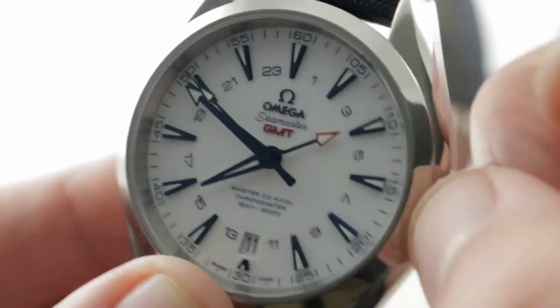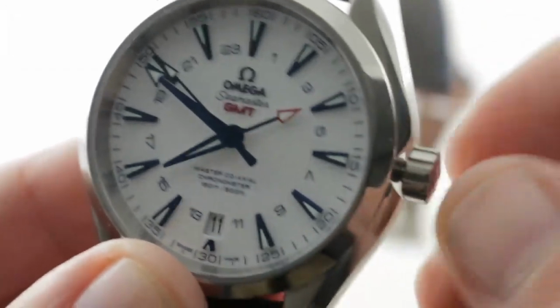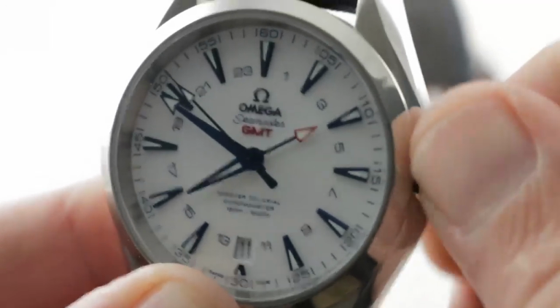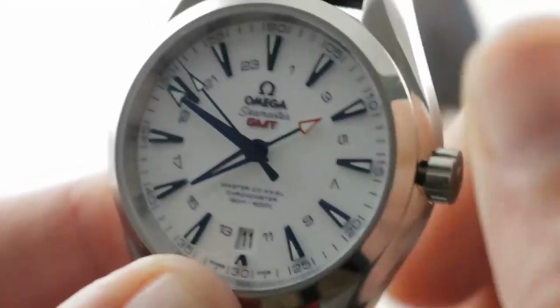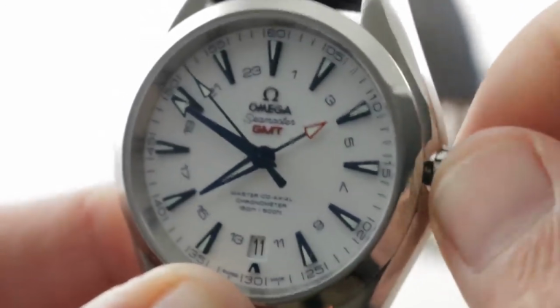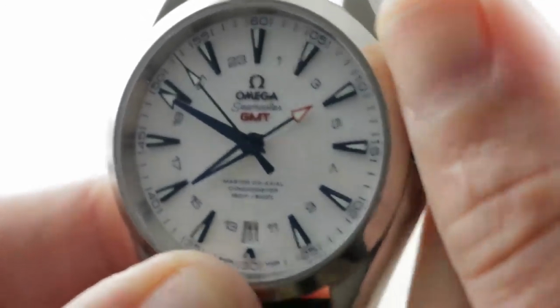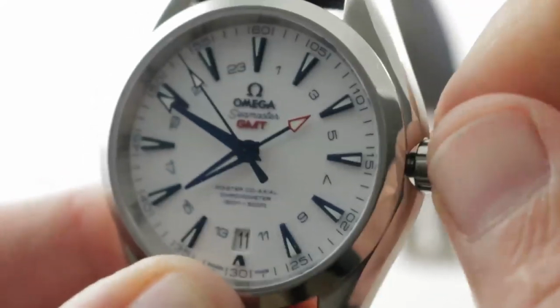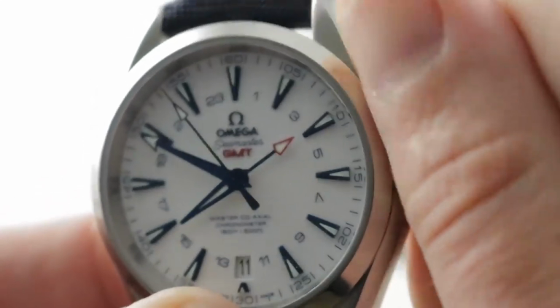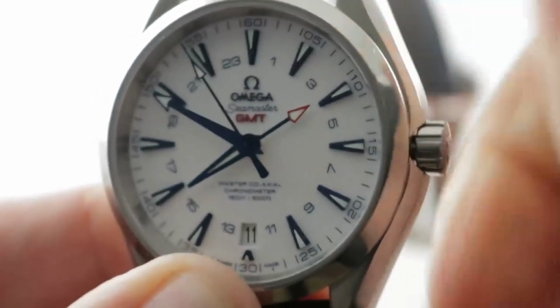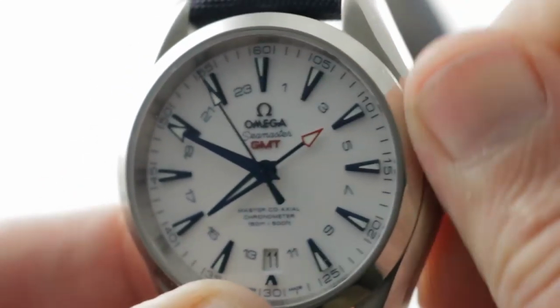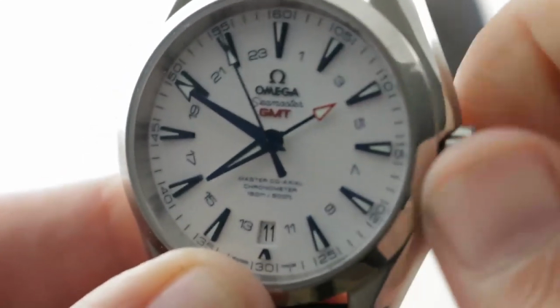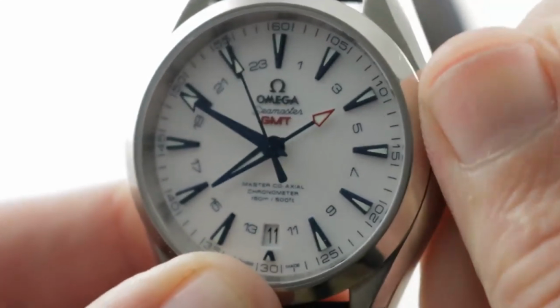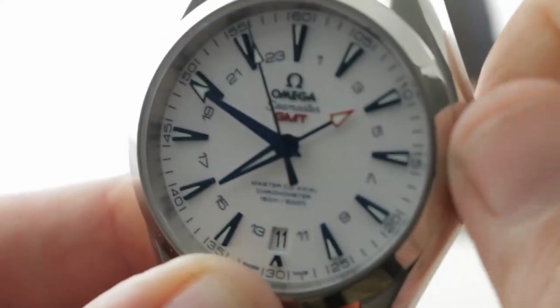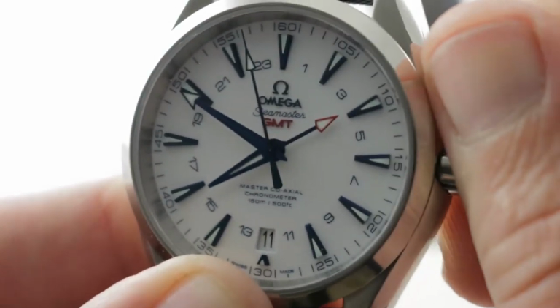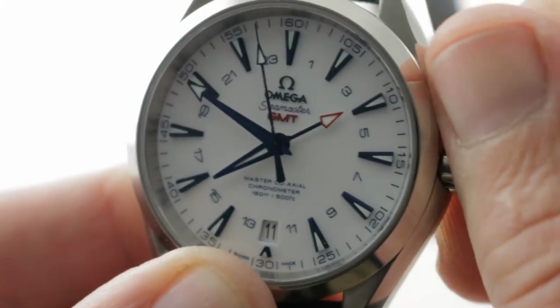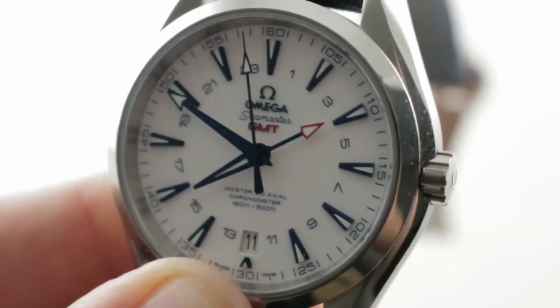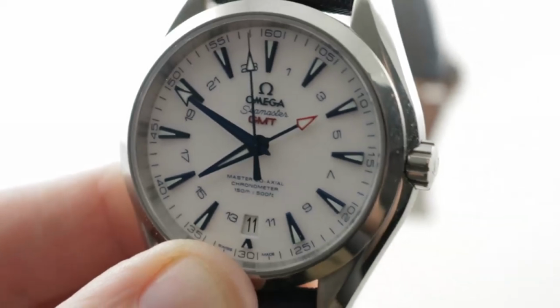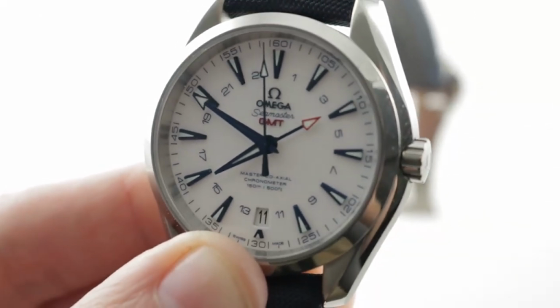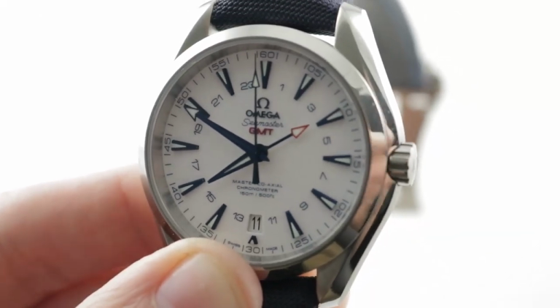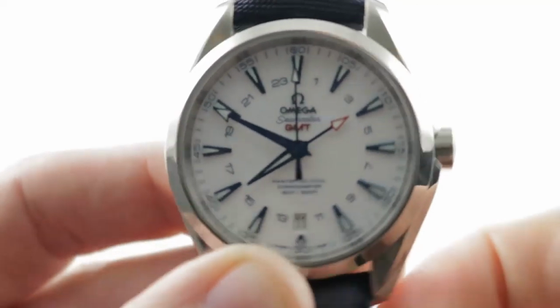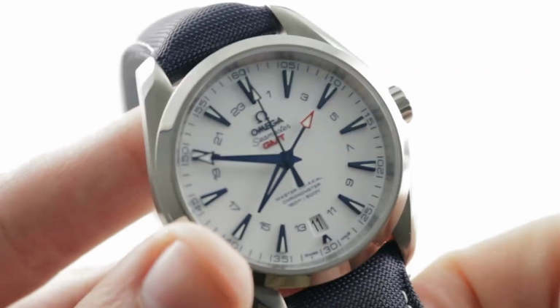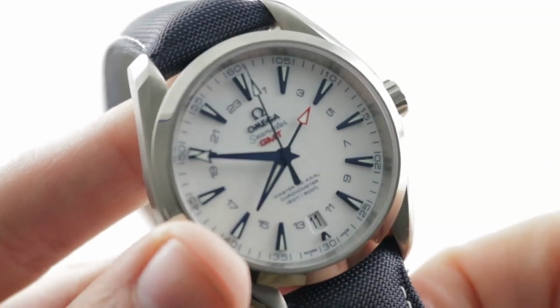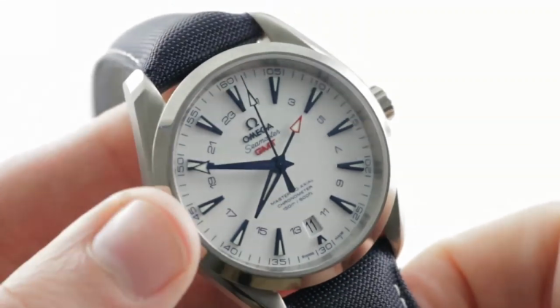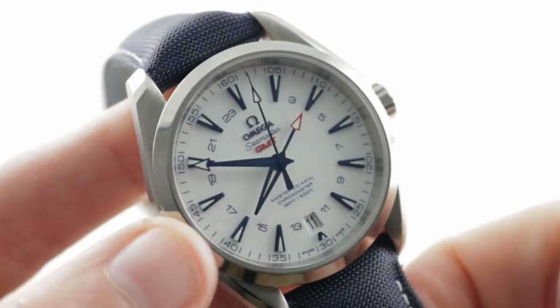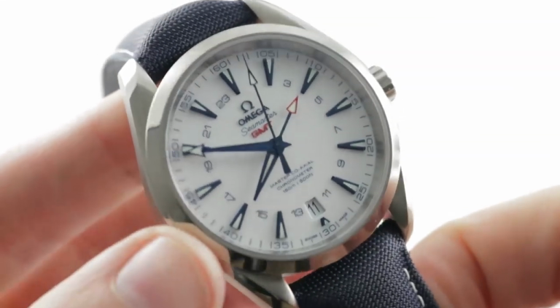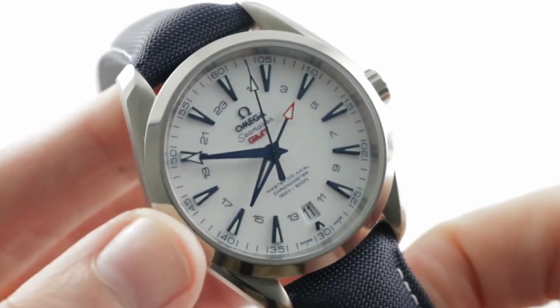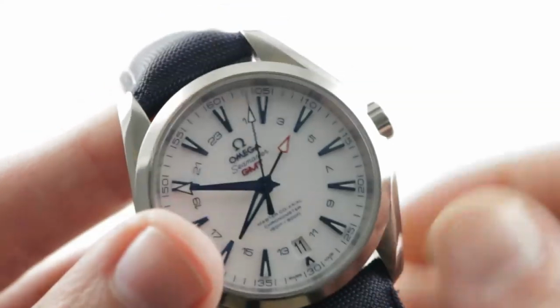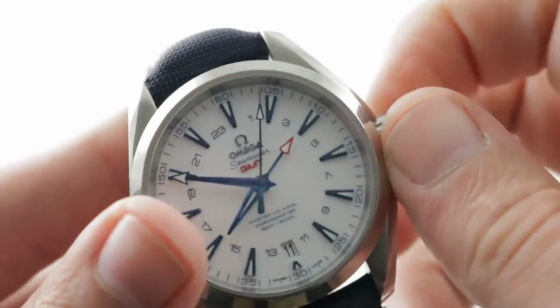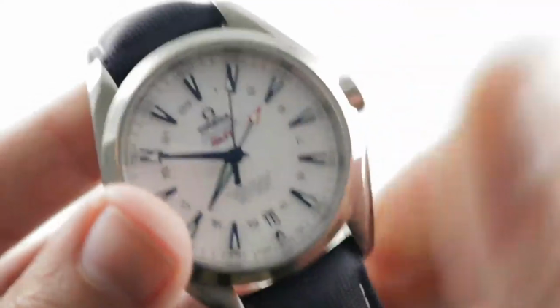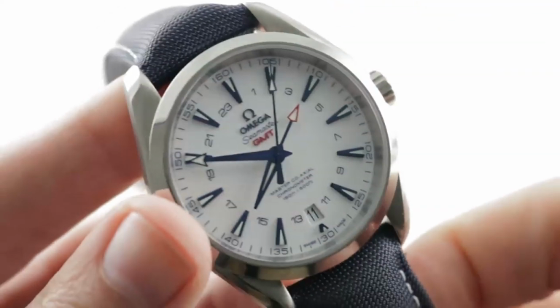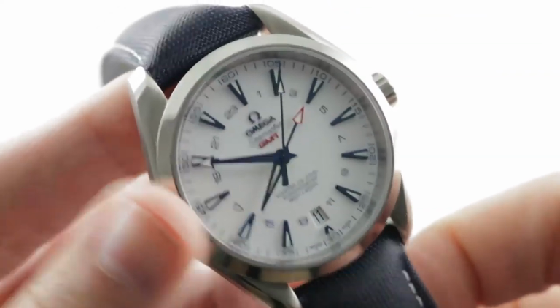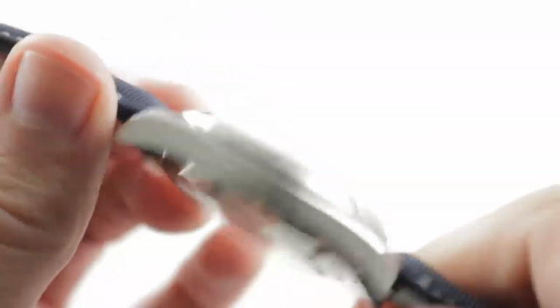The screw-down crown and the screwed-in caseback endow the watch with 150 meters of water resistance. The Aqua Terra — always the surf-turf Seamaster, not a hardcore diver. It doesn't have a rotating bezel, but it is a highly water-resistant watch that could also be your dress watch.